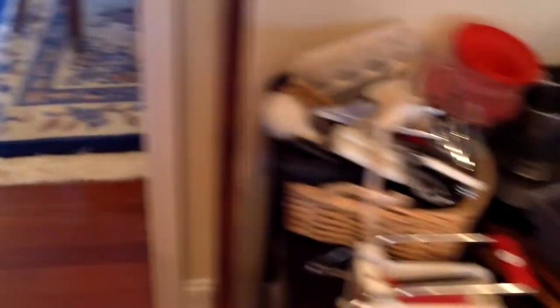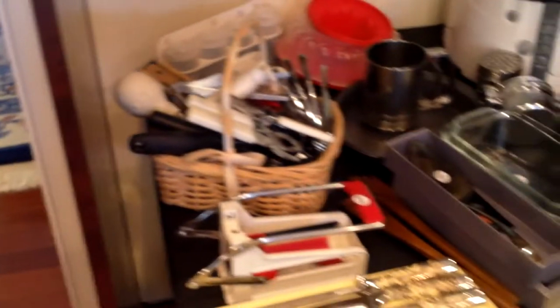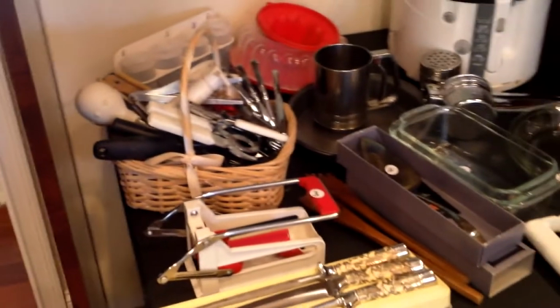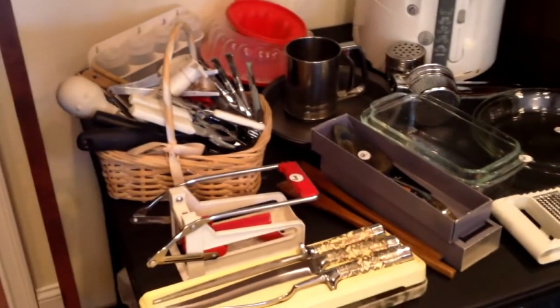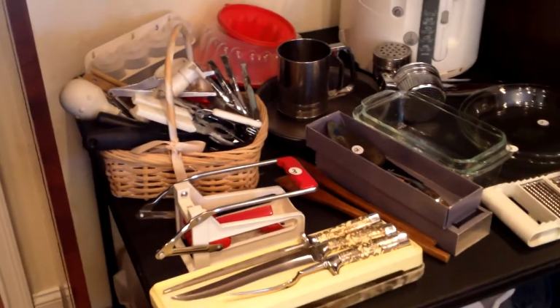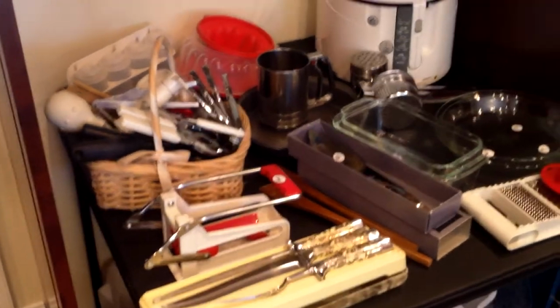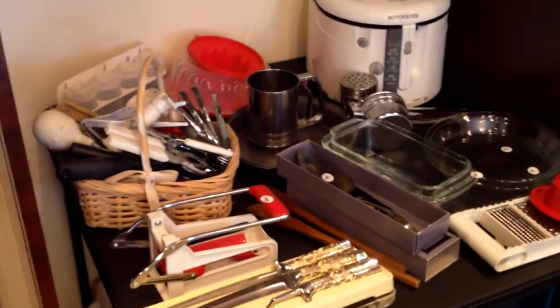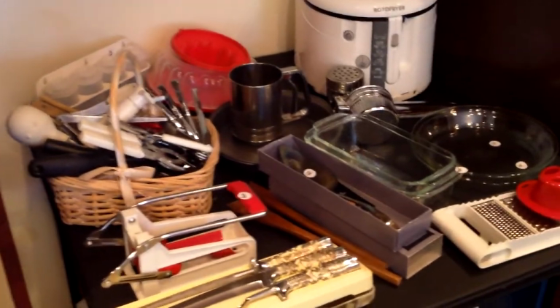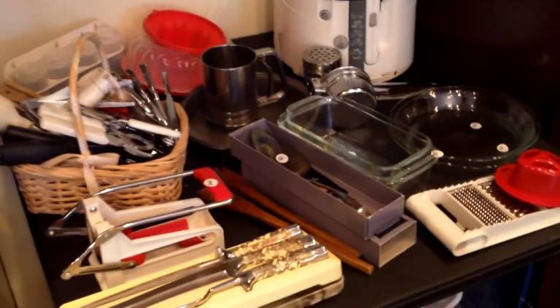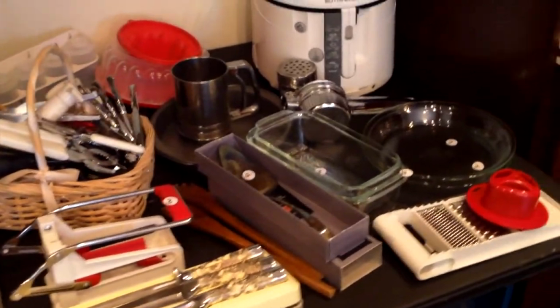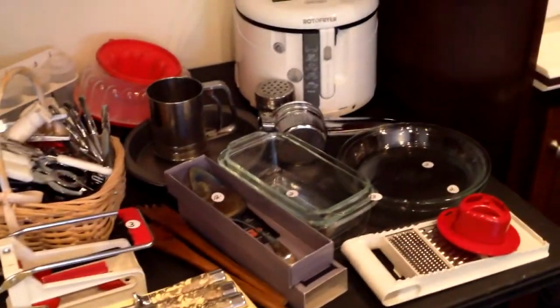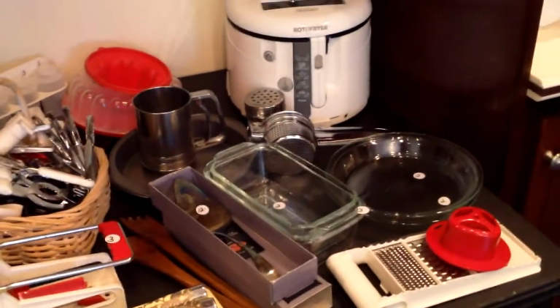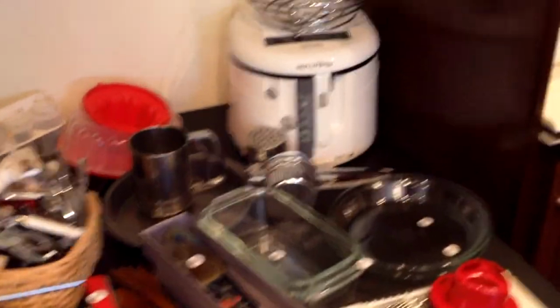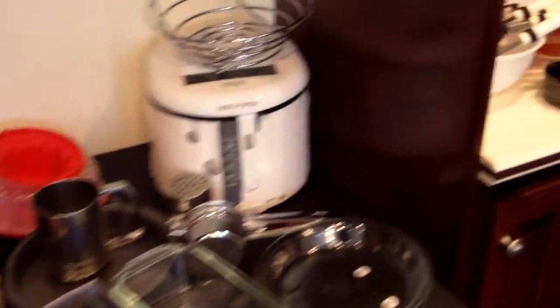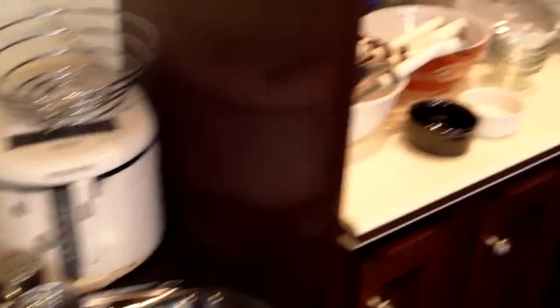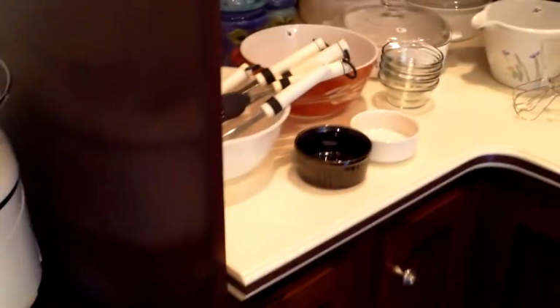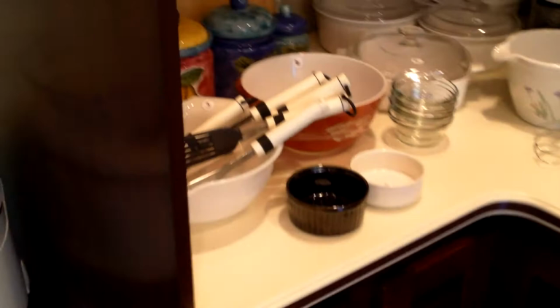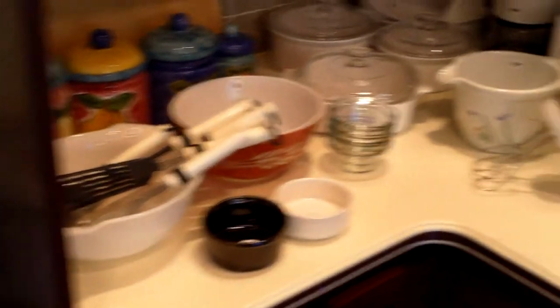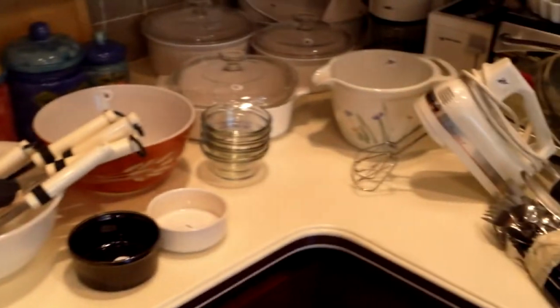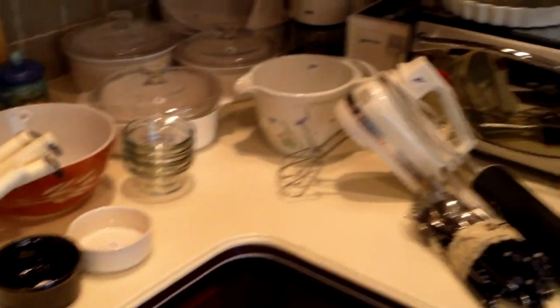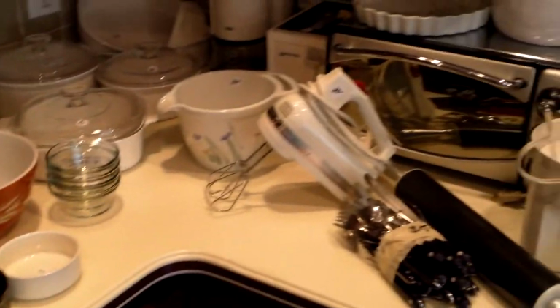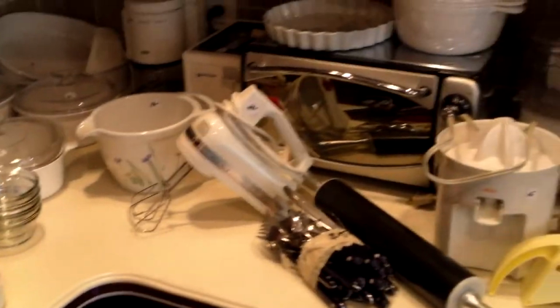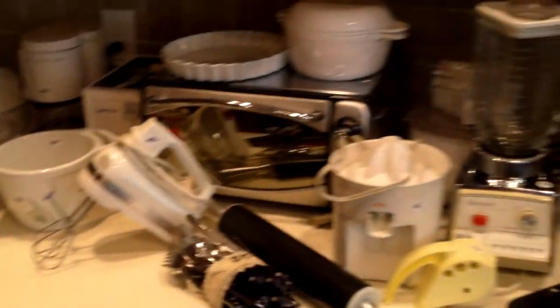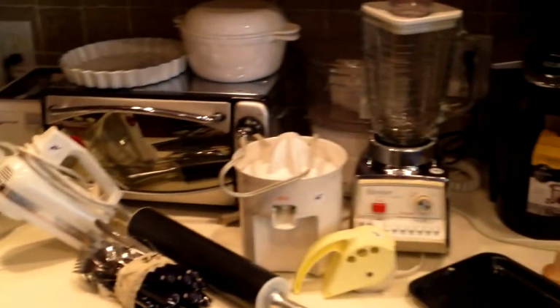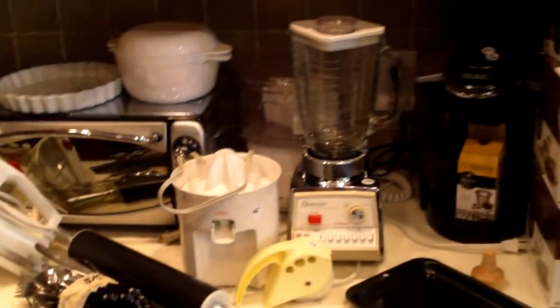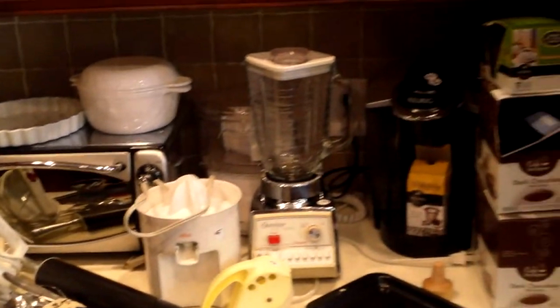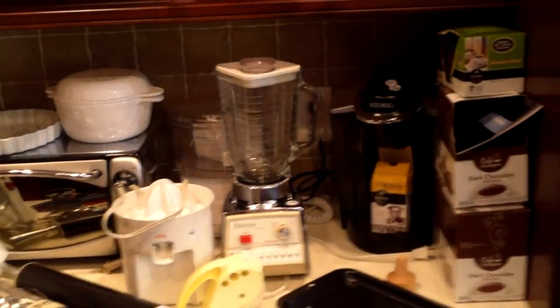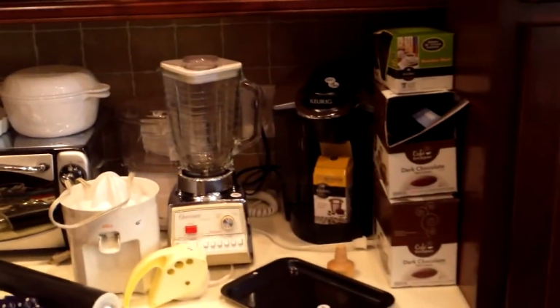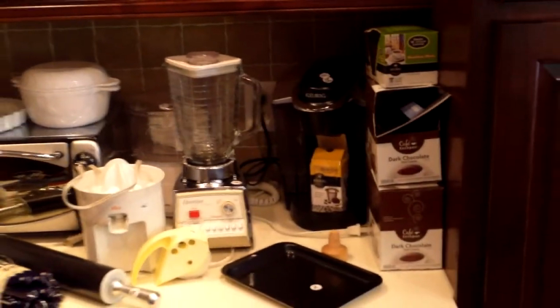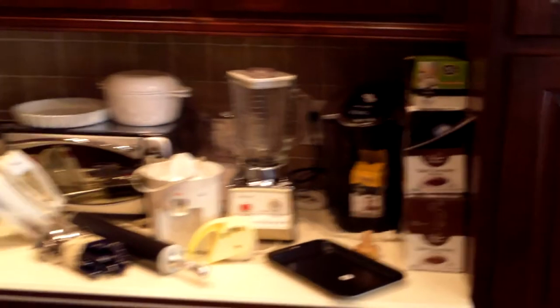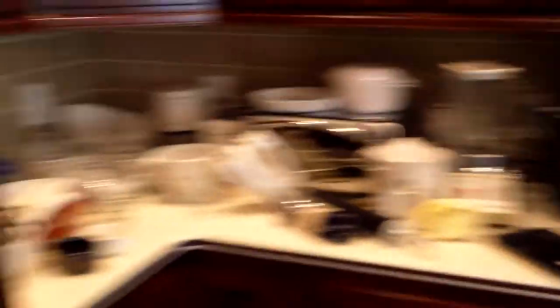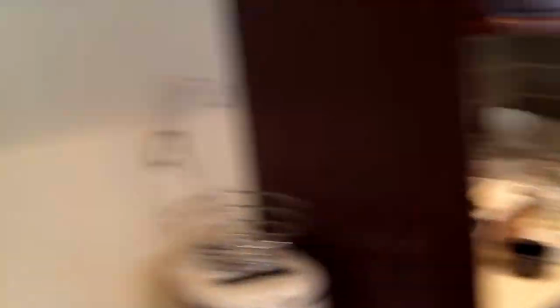You've also got plenty of utensils, bakeware, there's a roto fryer, your classic Corning, a great toaster, Keurig coffee maker, blender — on and on it goes. Great stuff all throughout the kitchen.